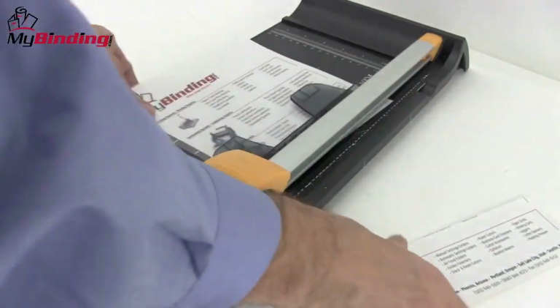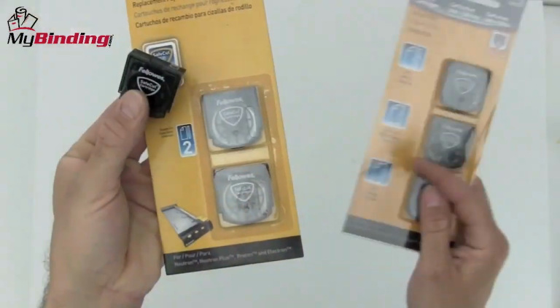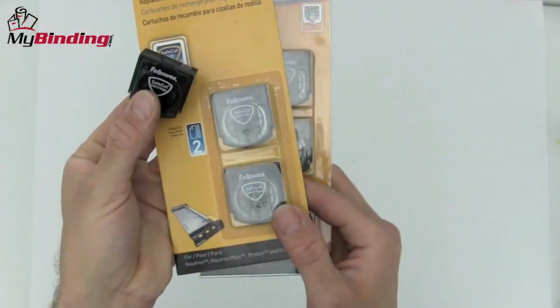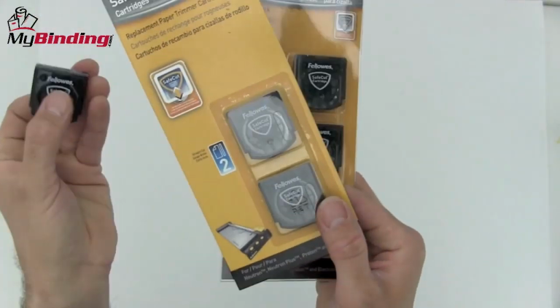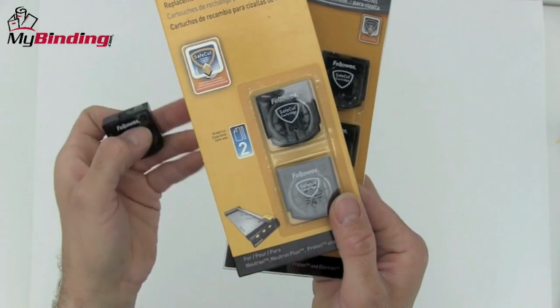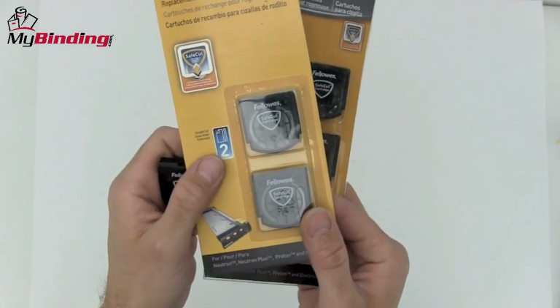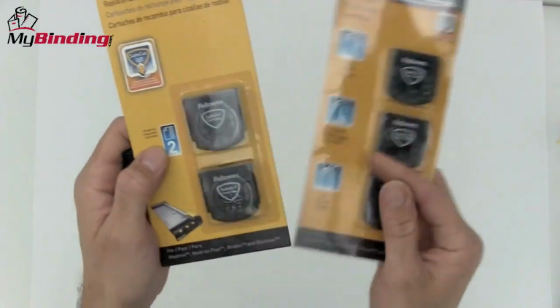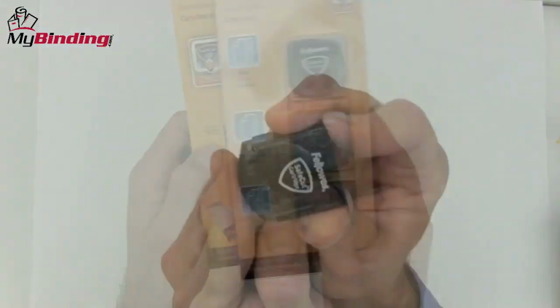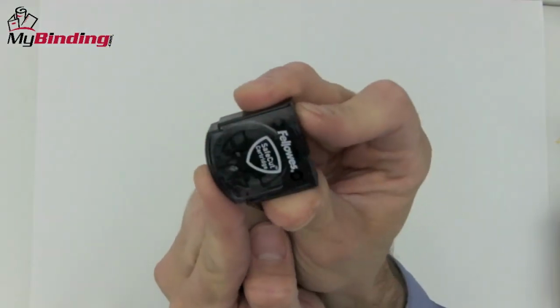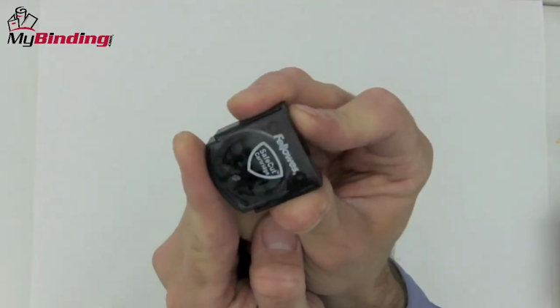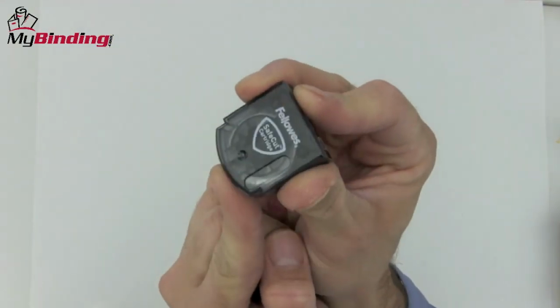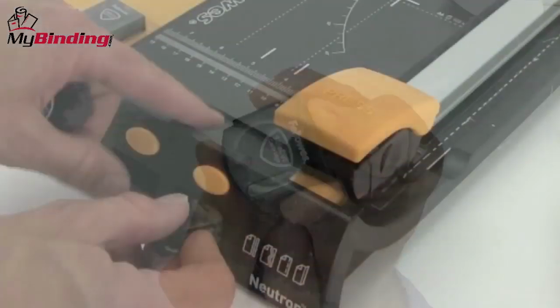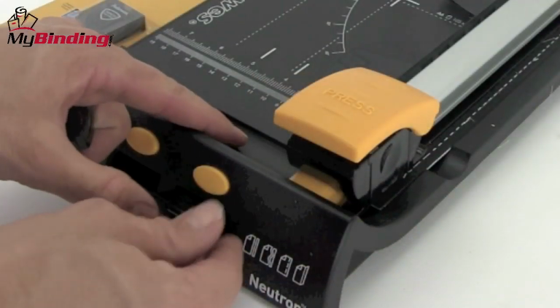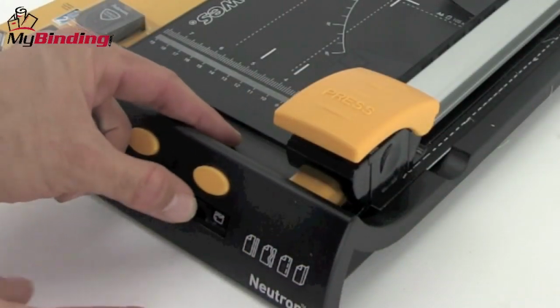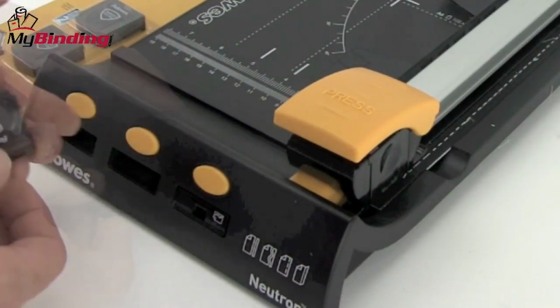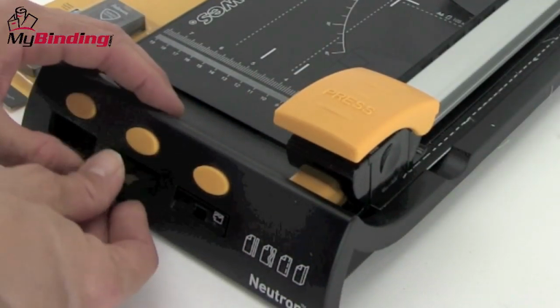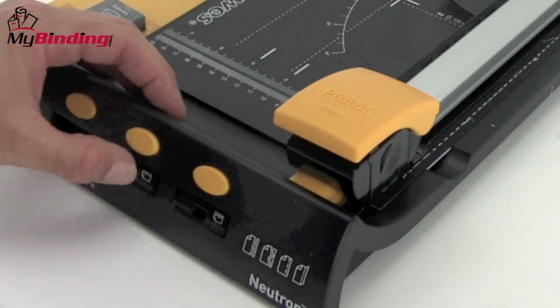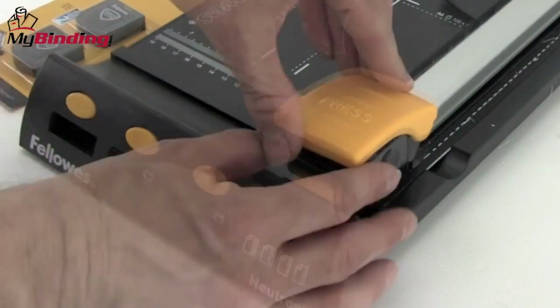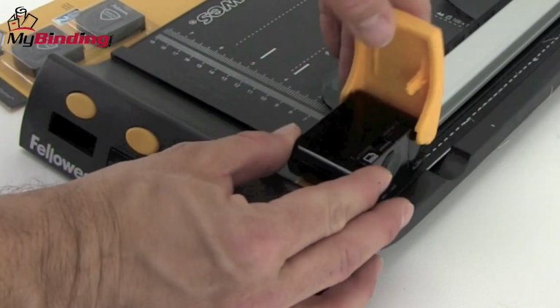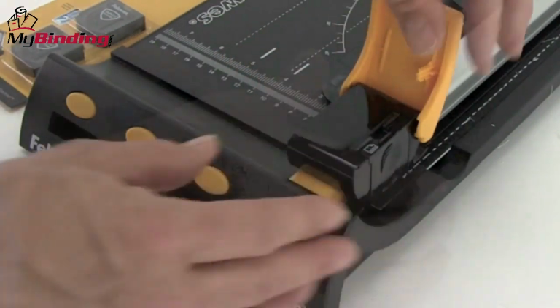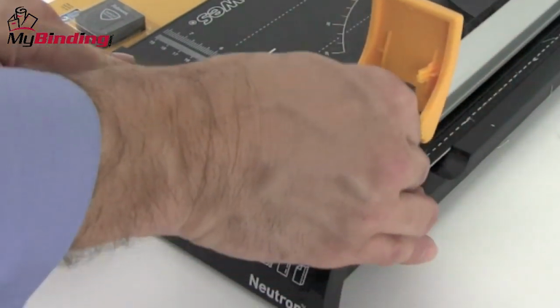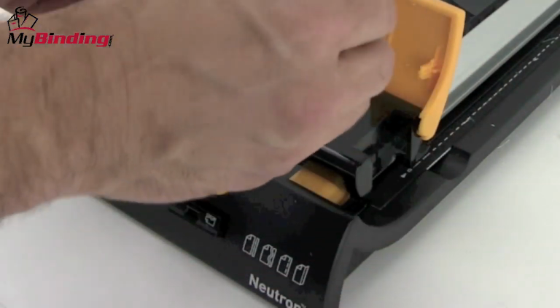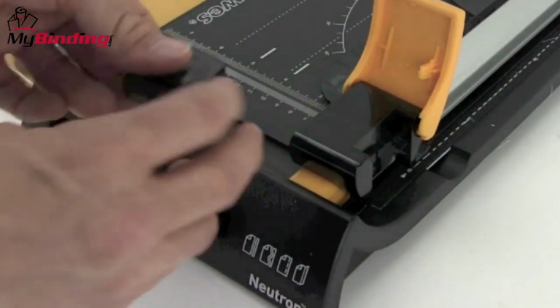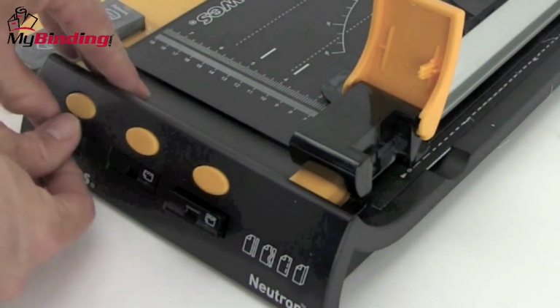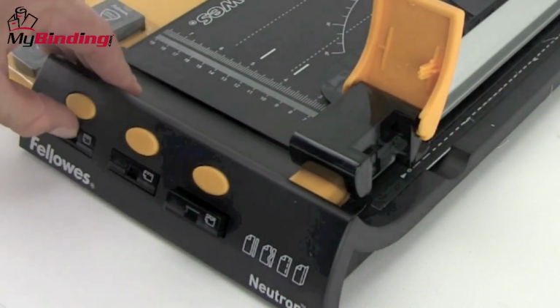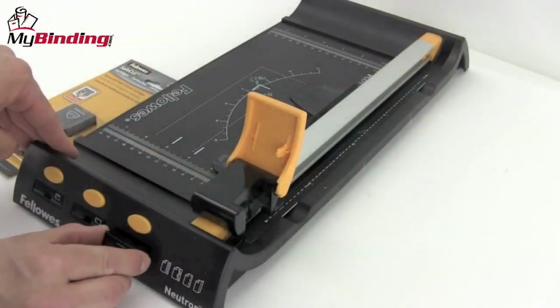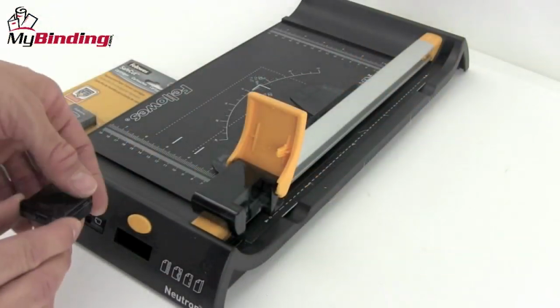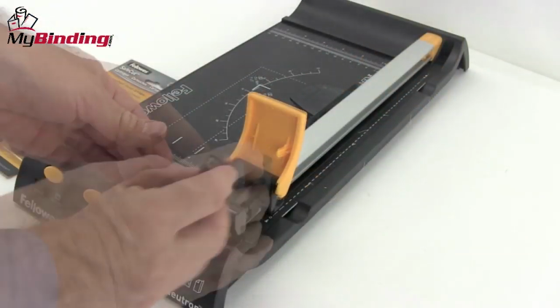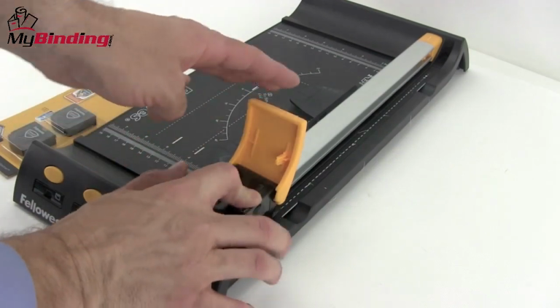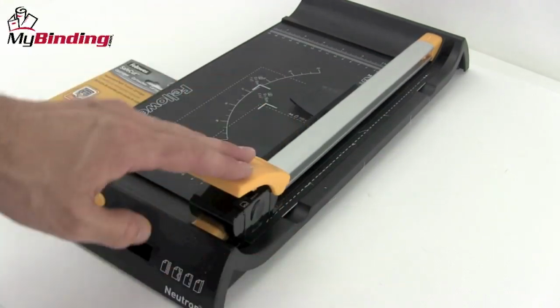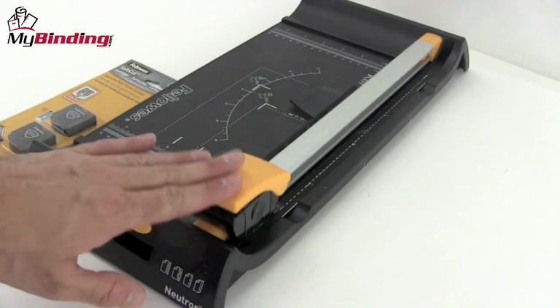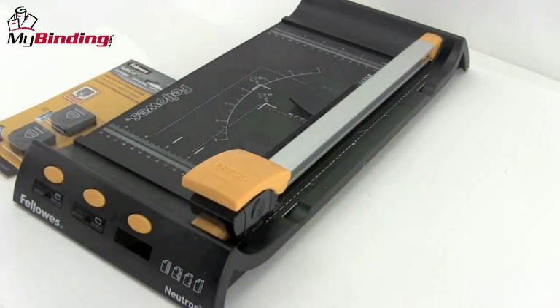Laminated projects pose no problem. The Neutron trimmer uses Fellowes Safe-Cut Cartridges — they're very safe because you cannot make contact with the blade. They also store right here into the front of the machine, and interchanging is as simple as lifting the lid and placing a new one in.